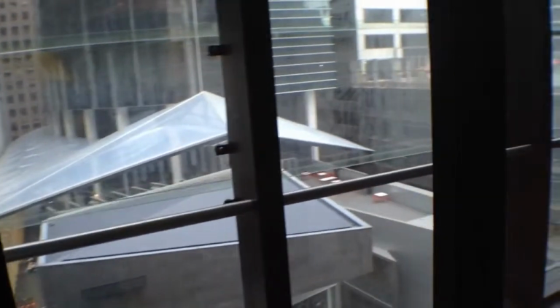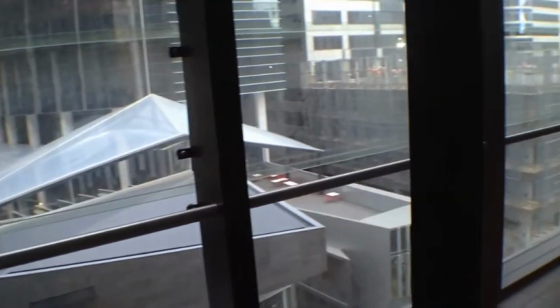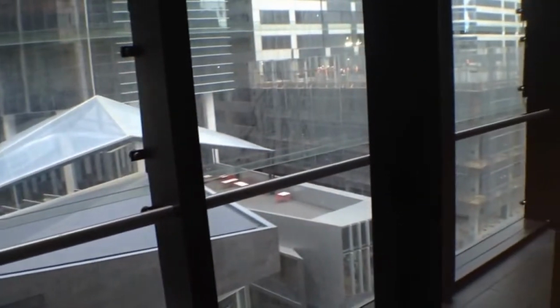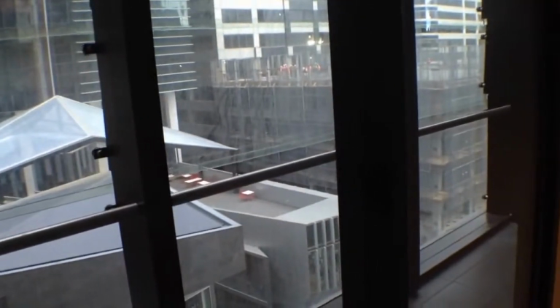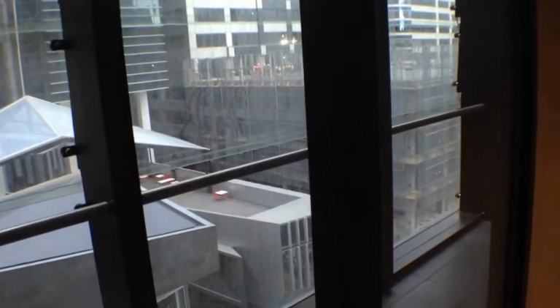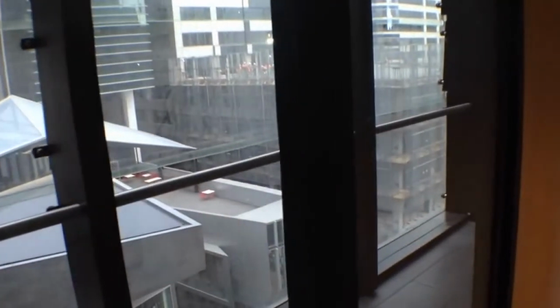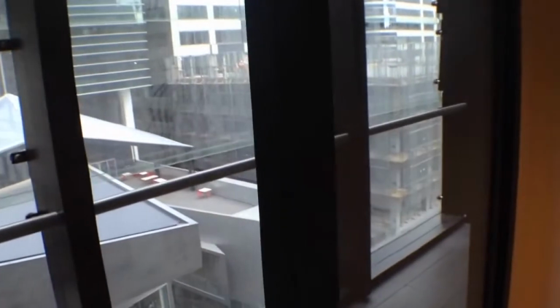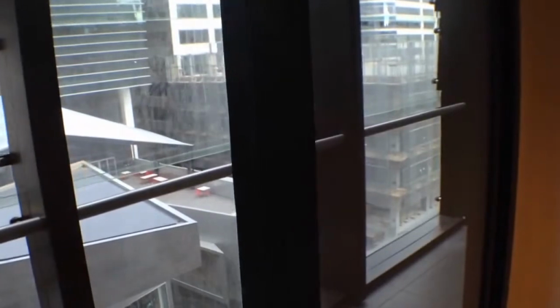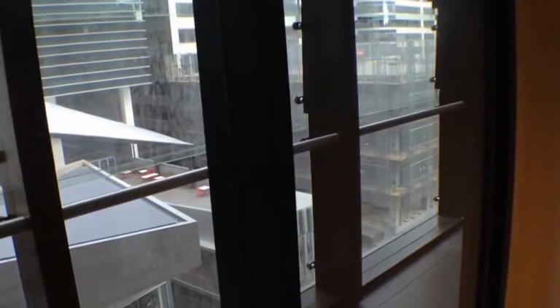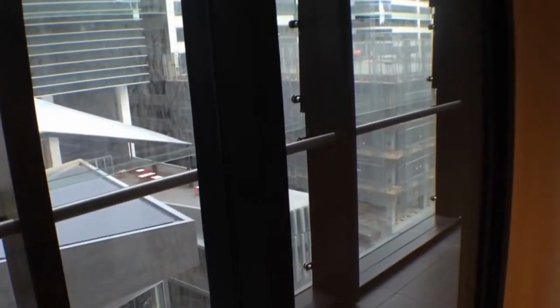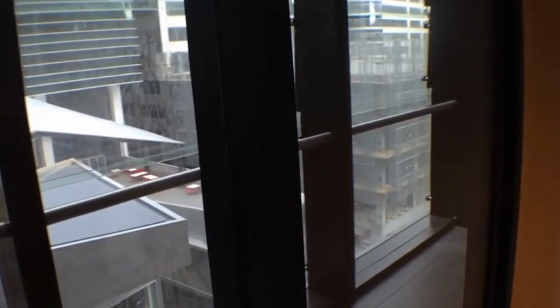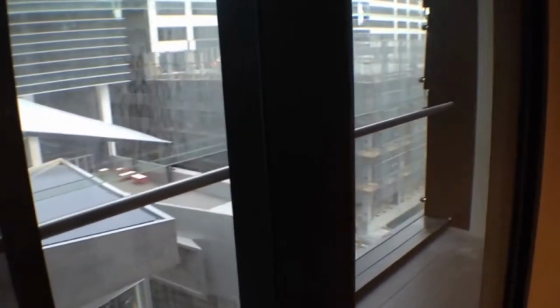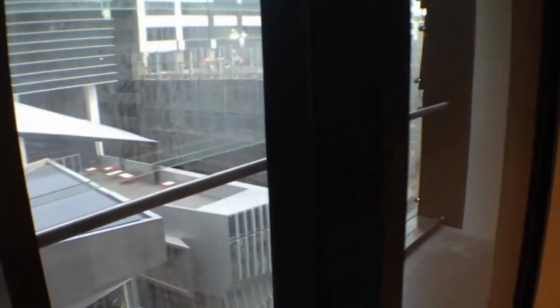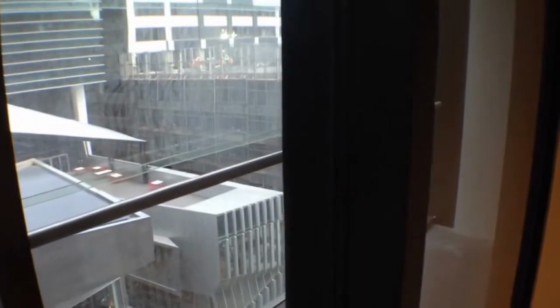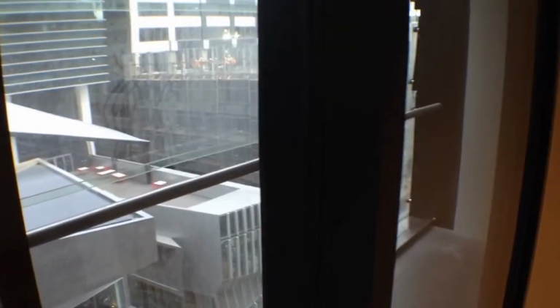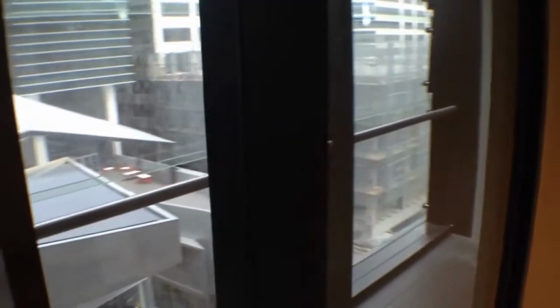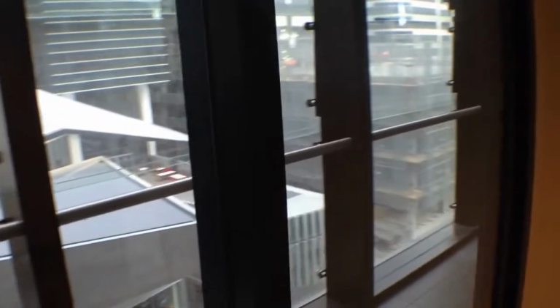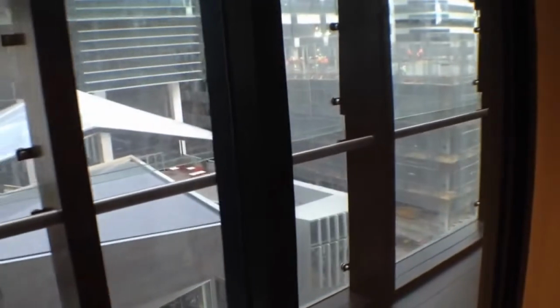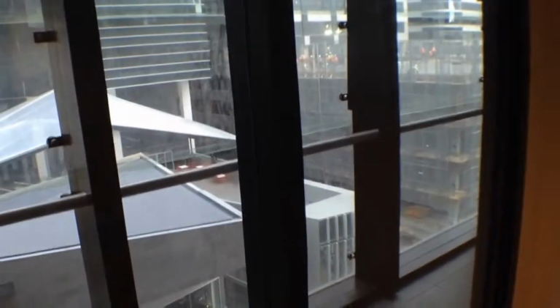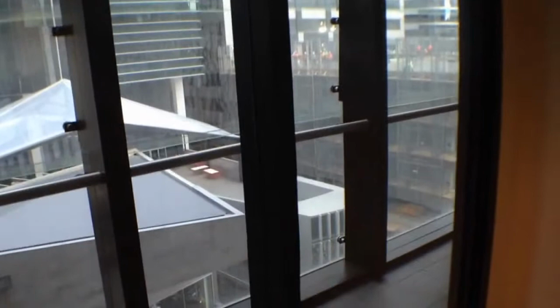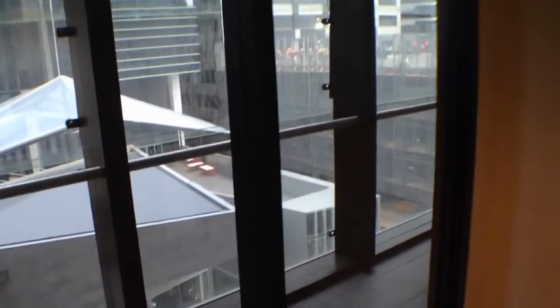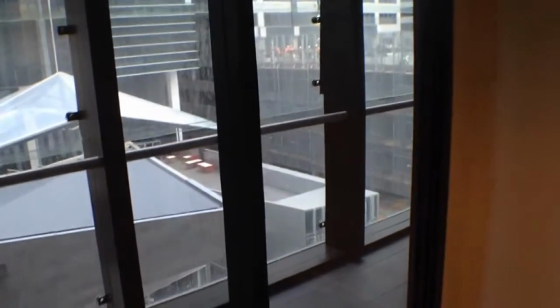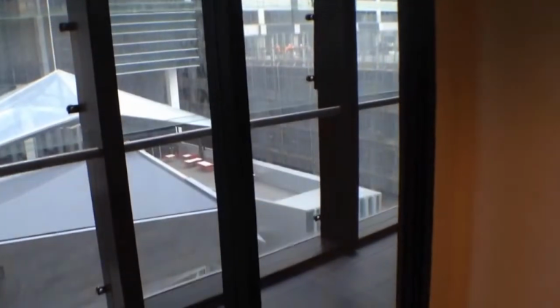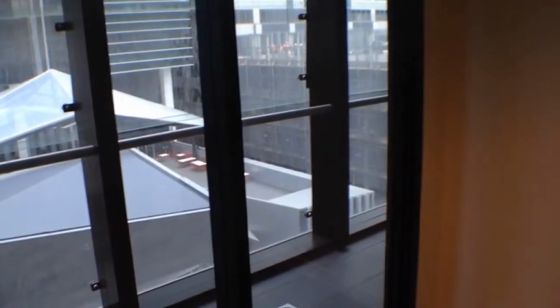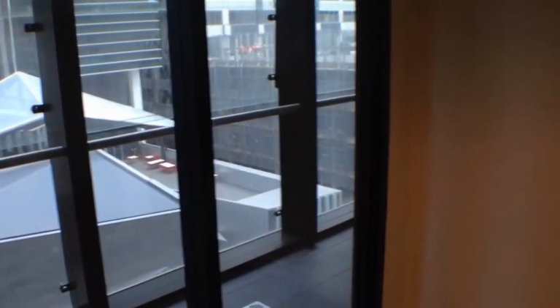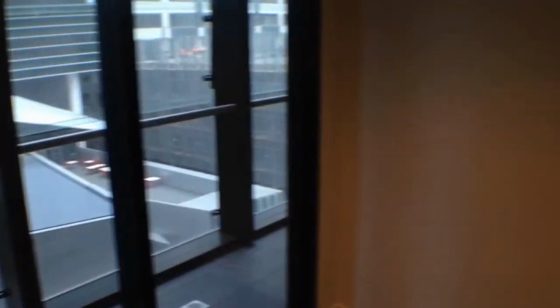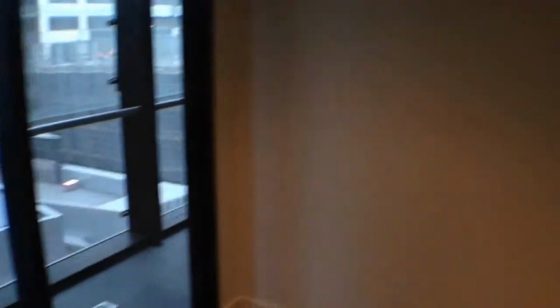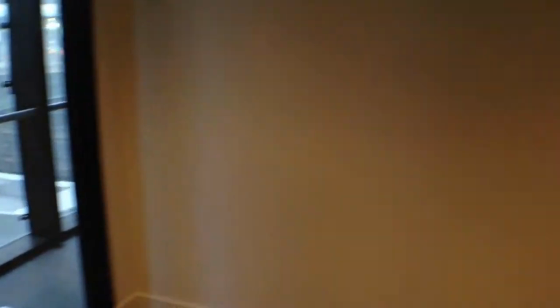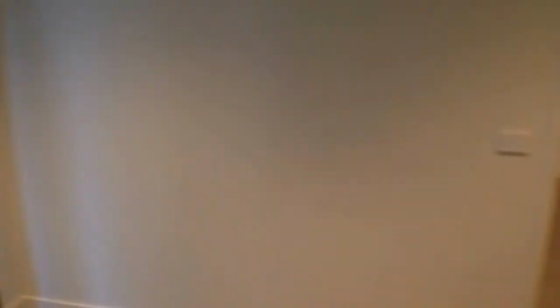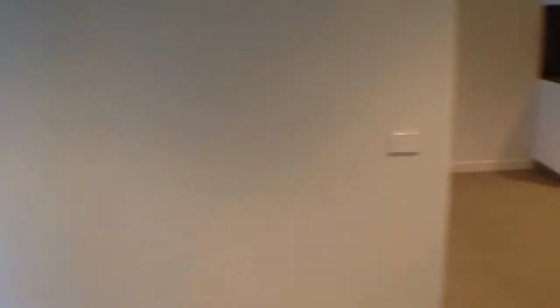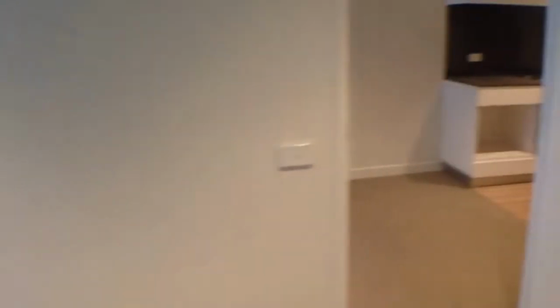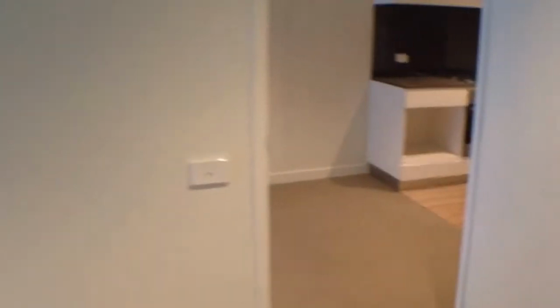An enclosed balcony allows you to use that space as an extension of your living area, or you can also use it as an outdoor space for your entertaining.